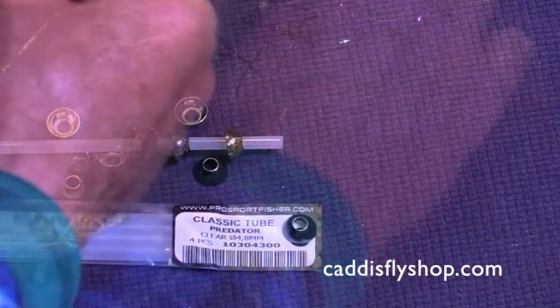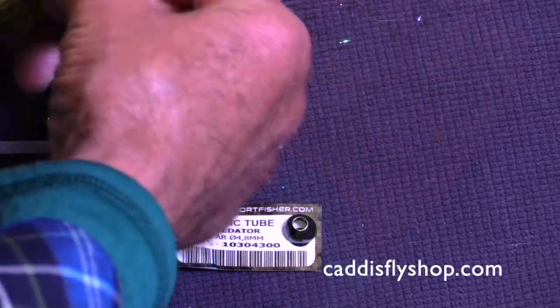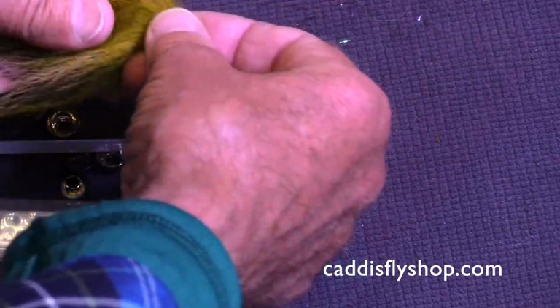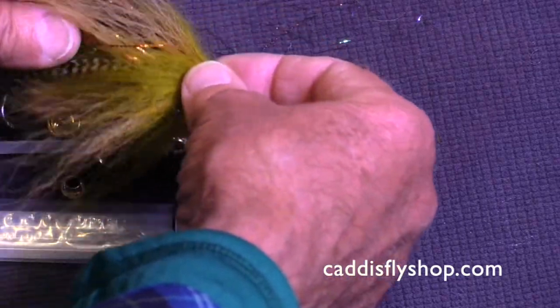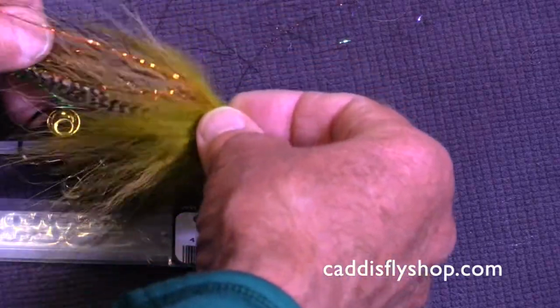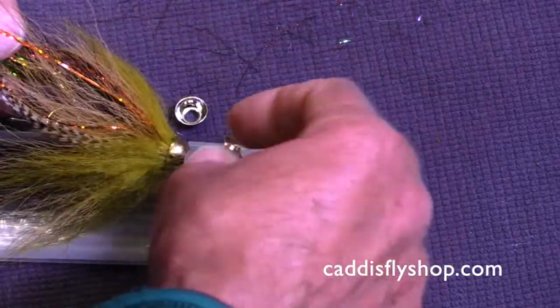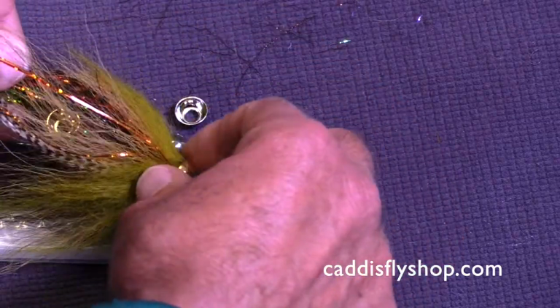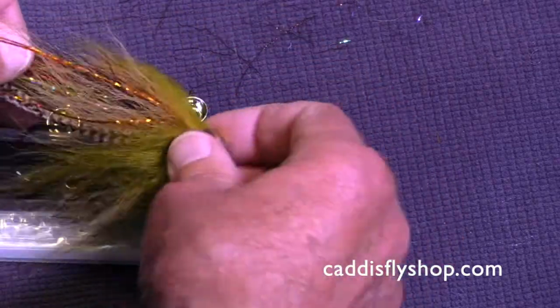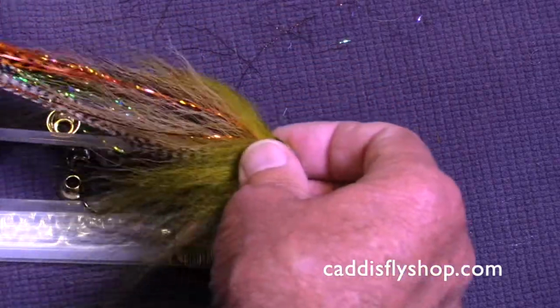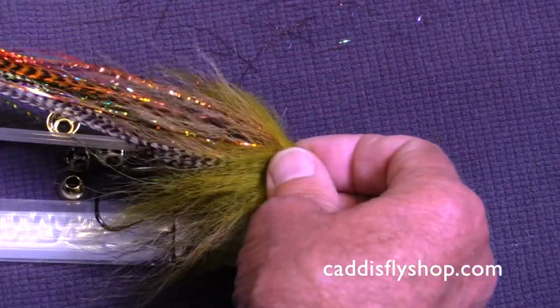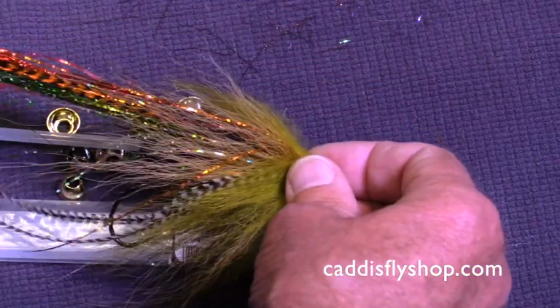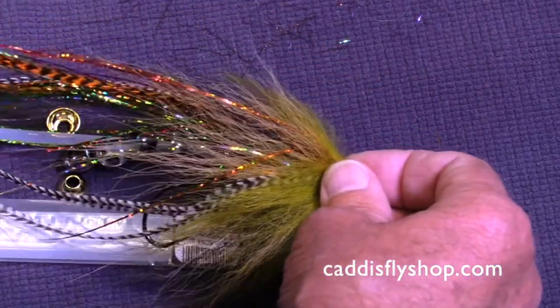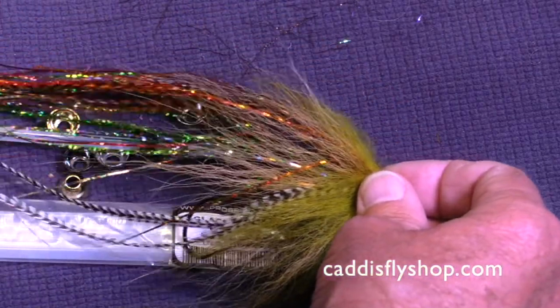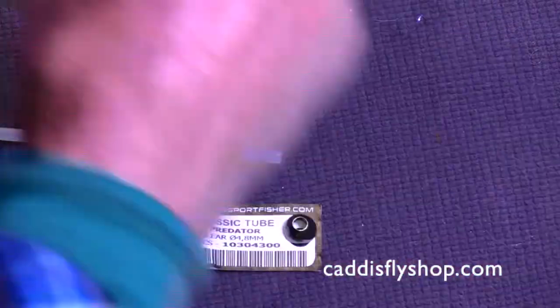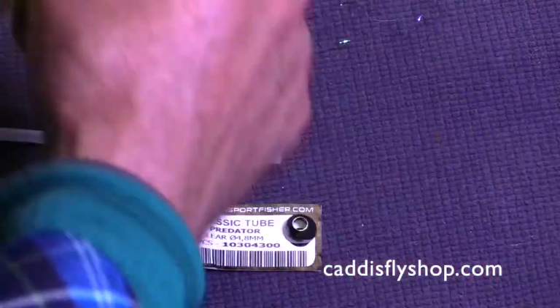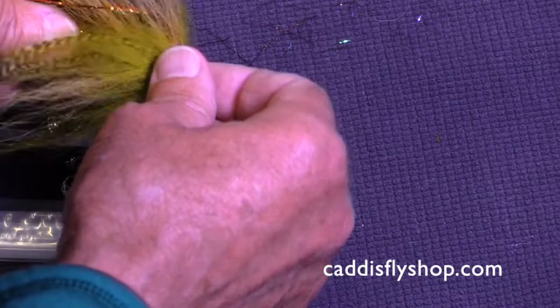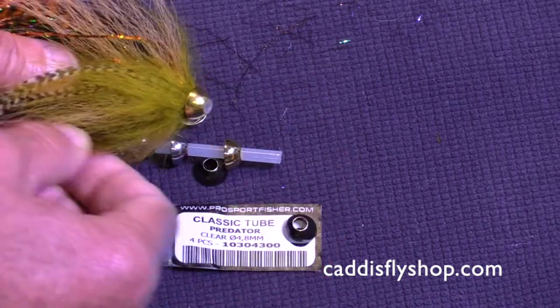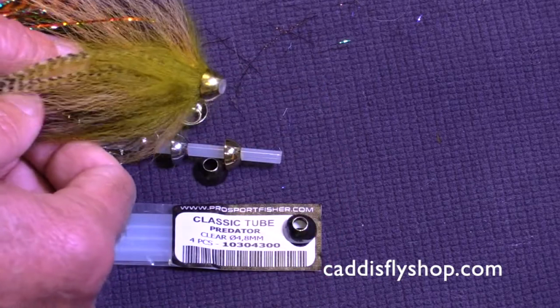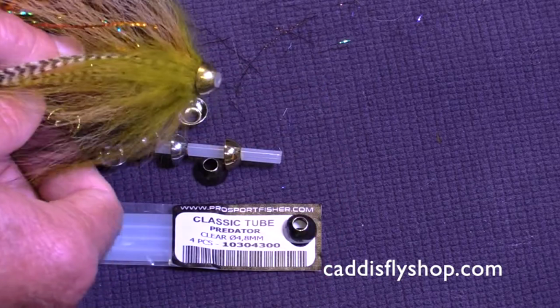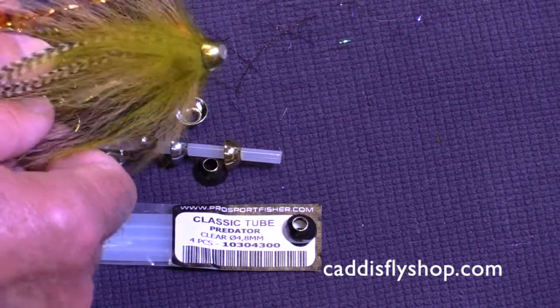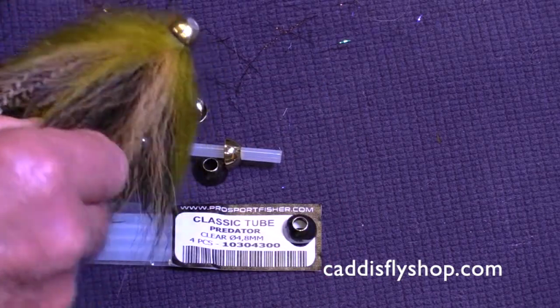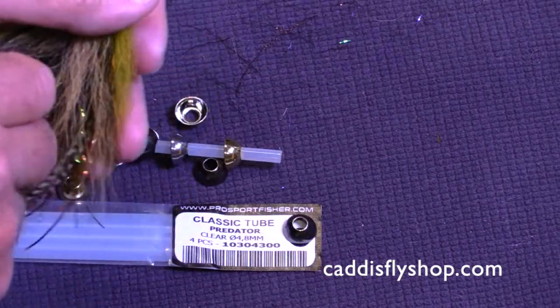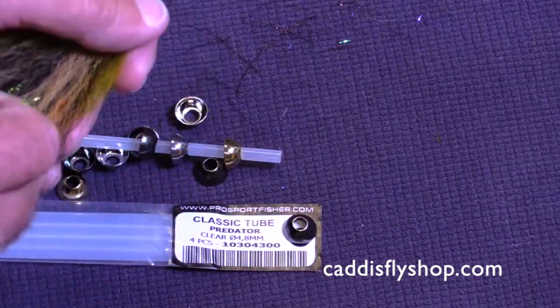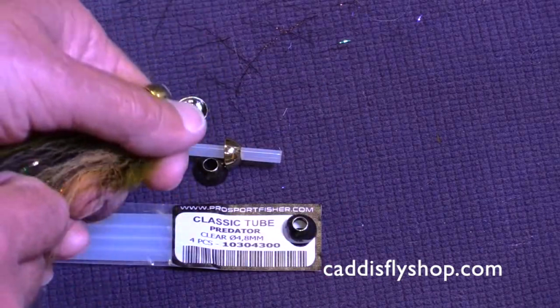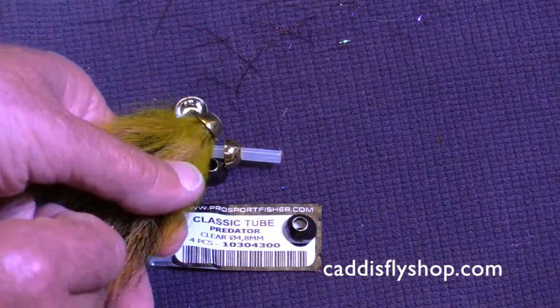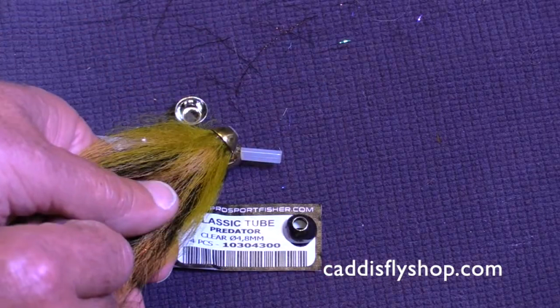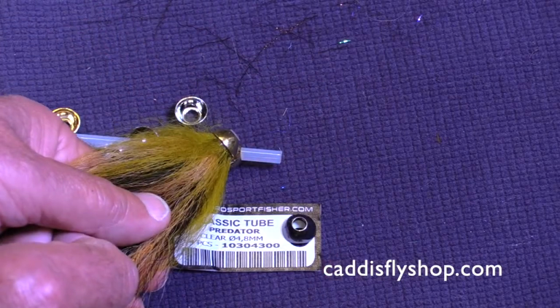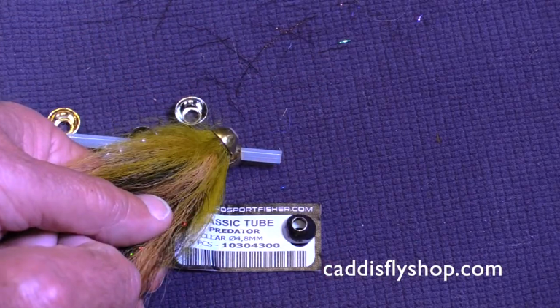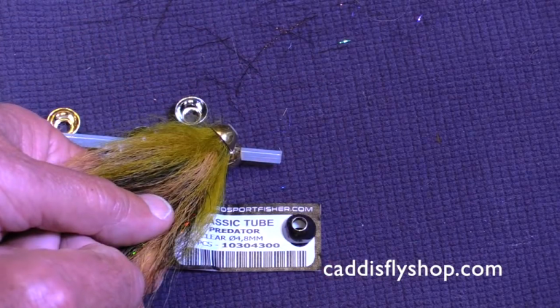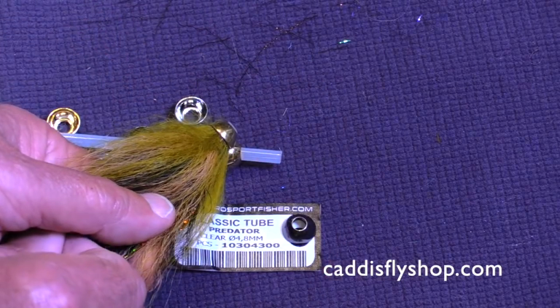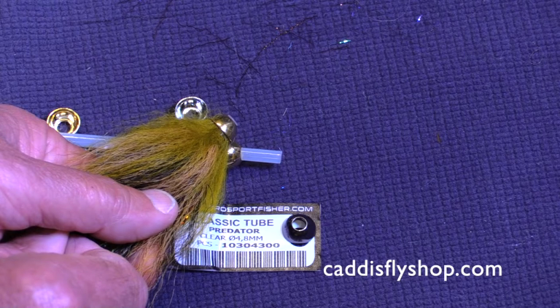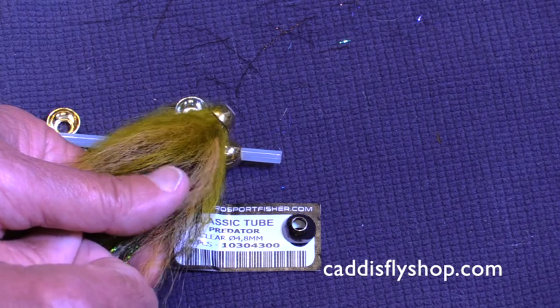Here's a finished fly — it's going to come barely into sight here. This is a Pike muskie fly. These cones are just wonderful to finish off these flies.